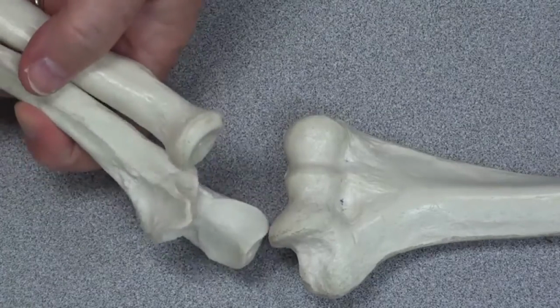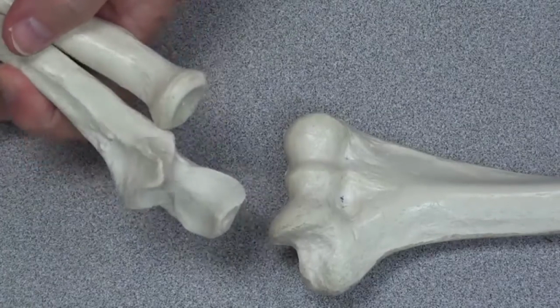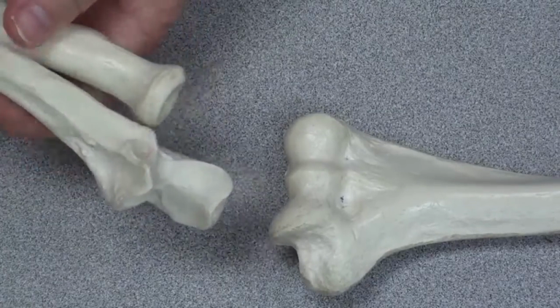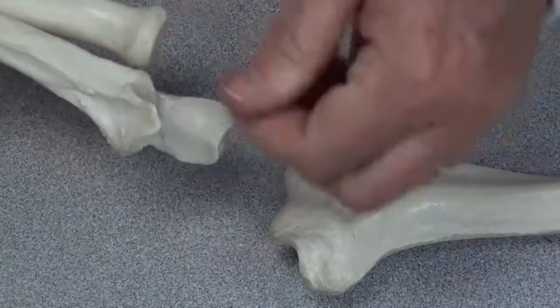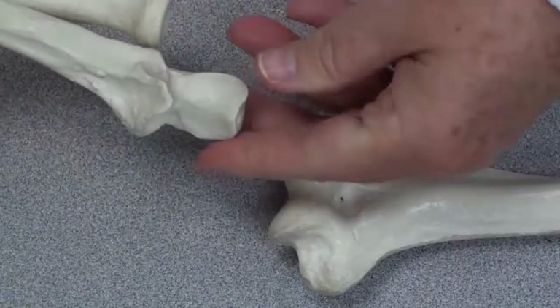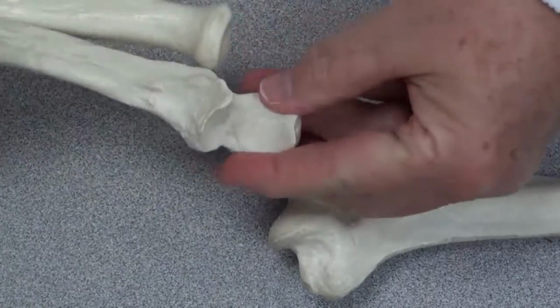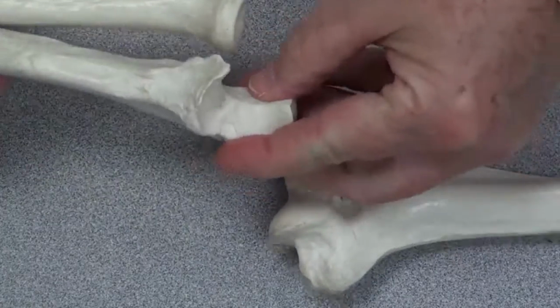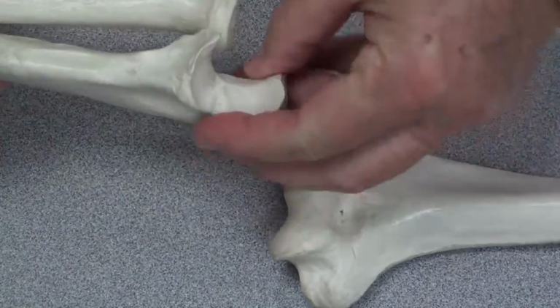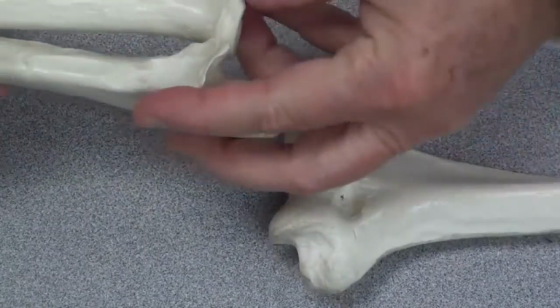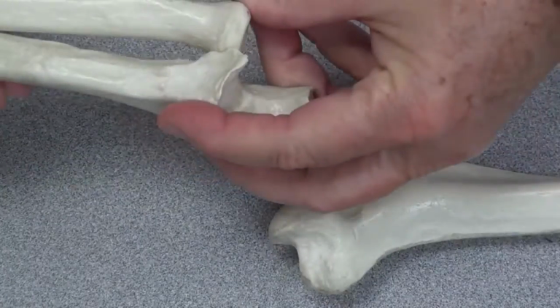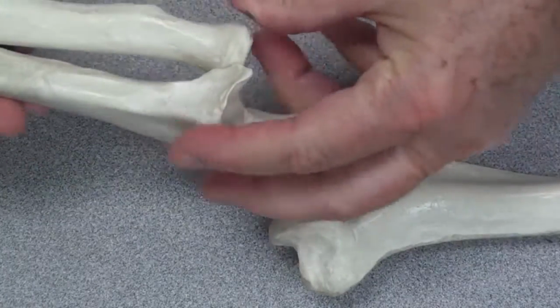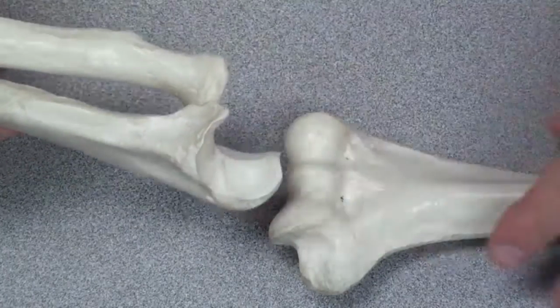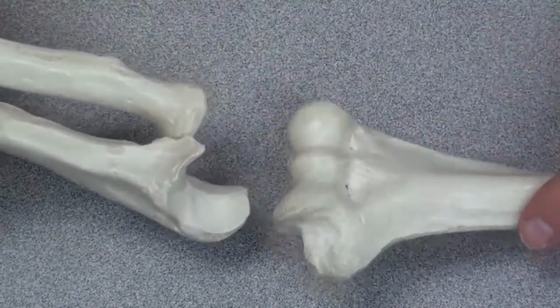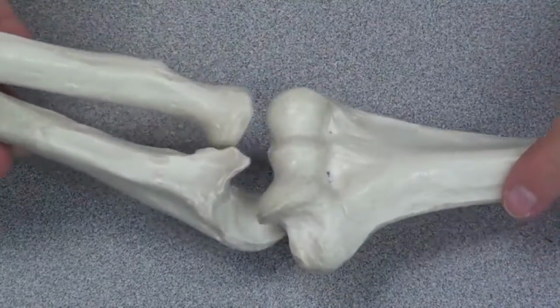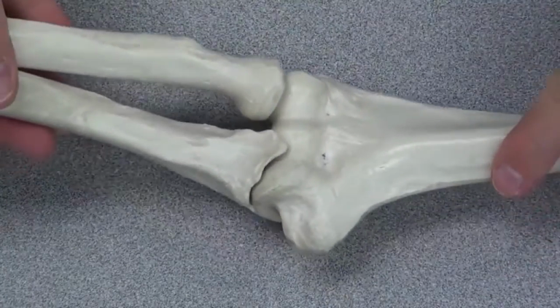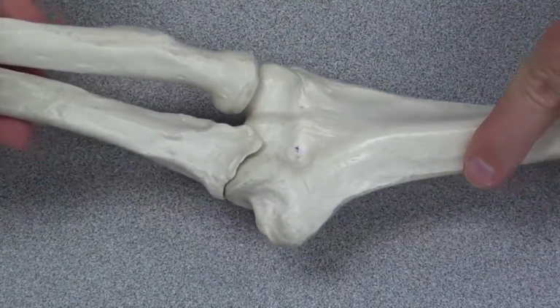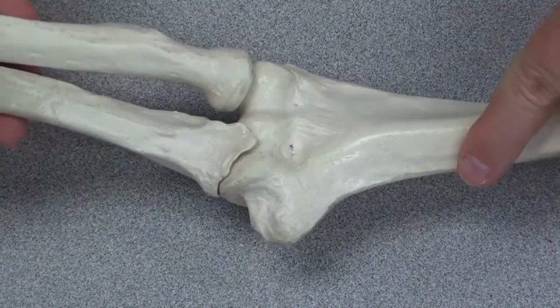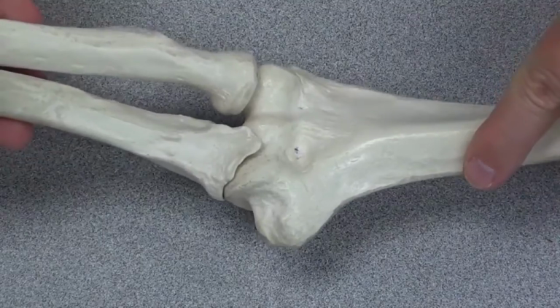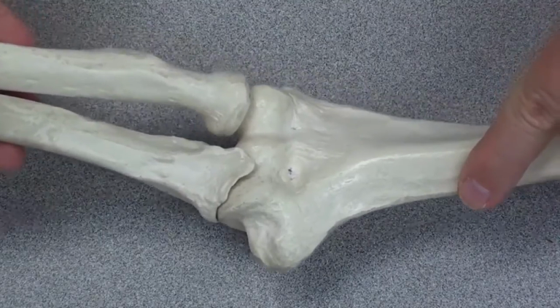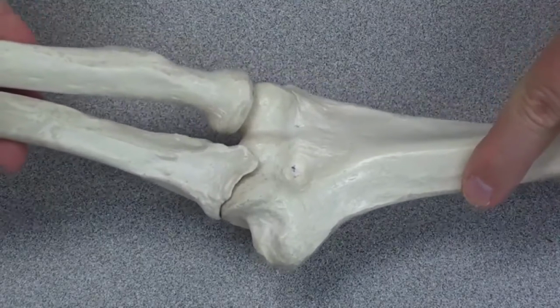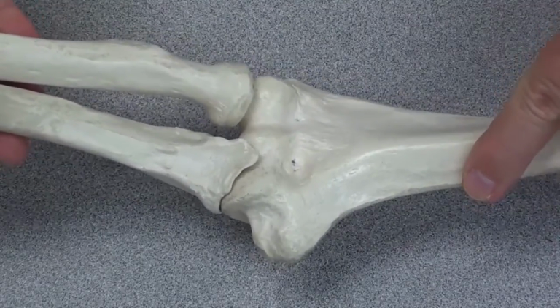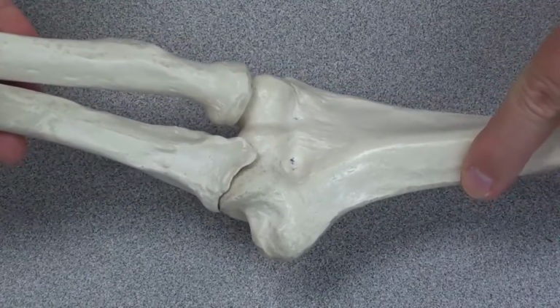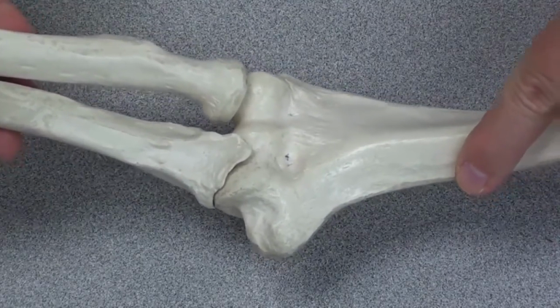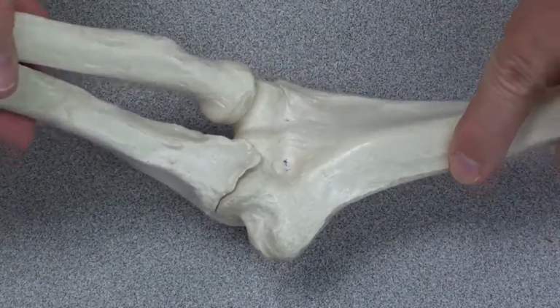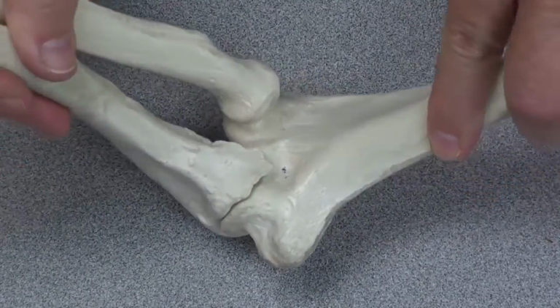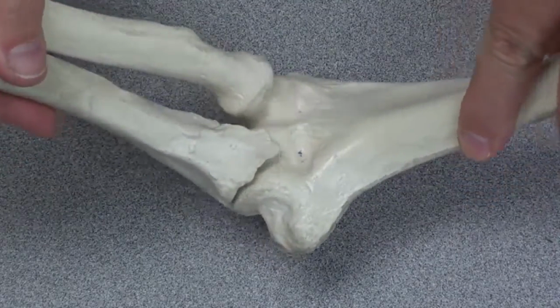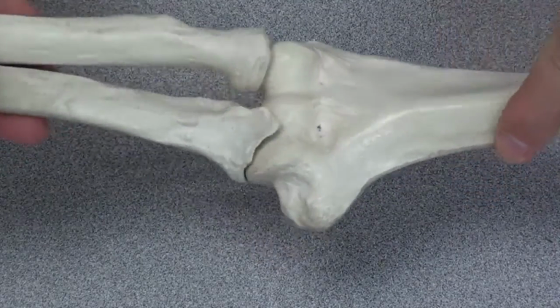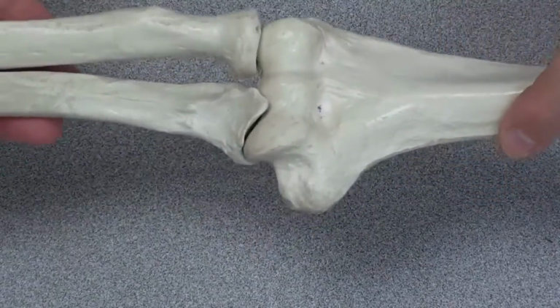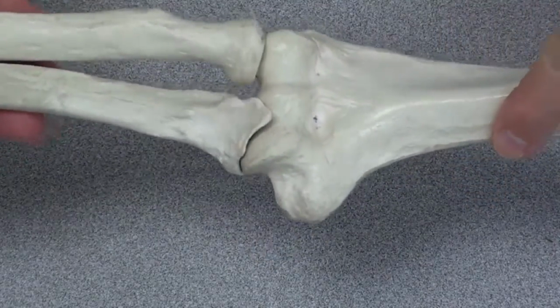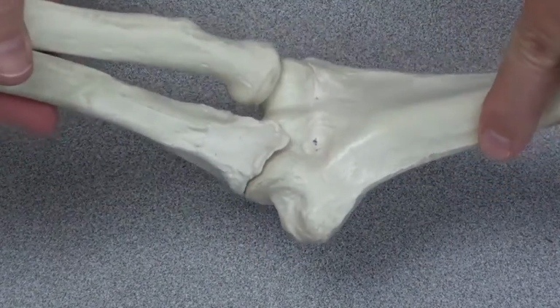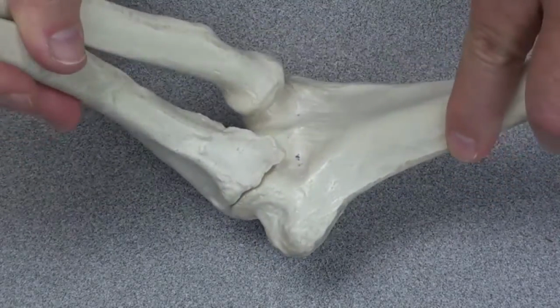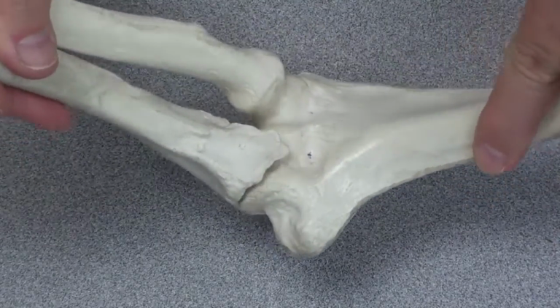Now, all three of these bones are held properly together like this, and you can see the elbow flexing and extending.